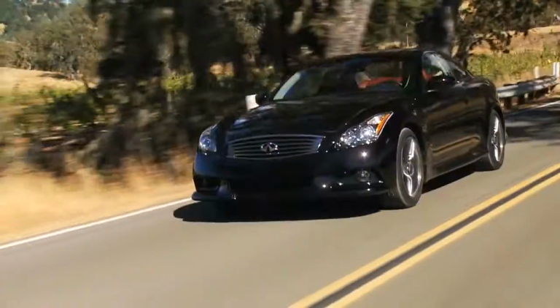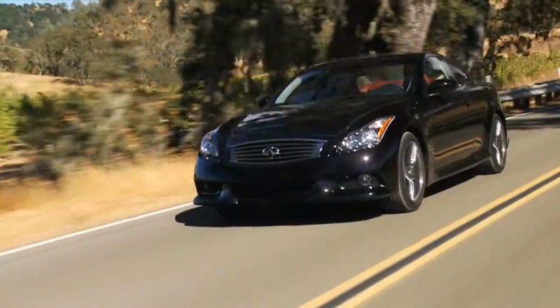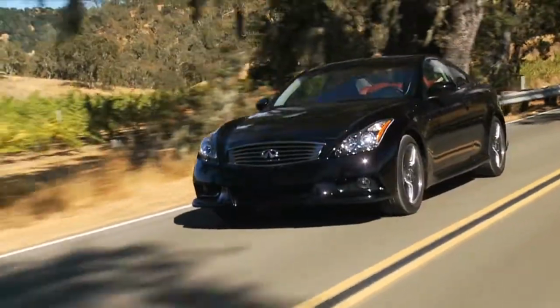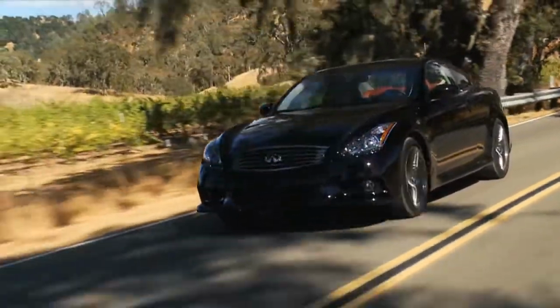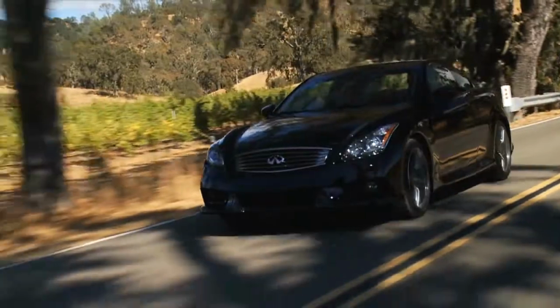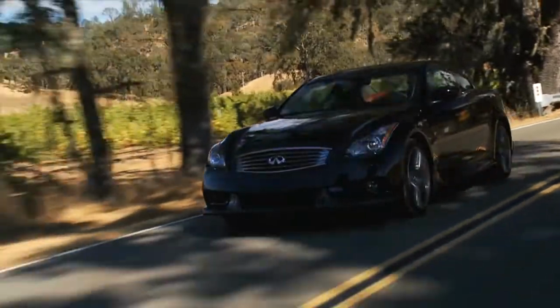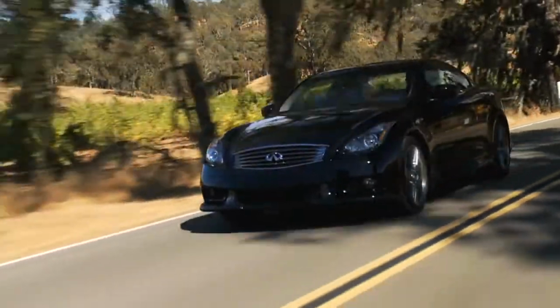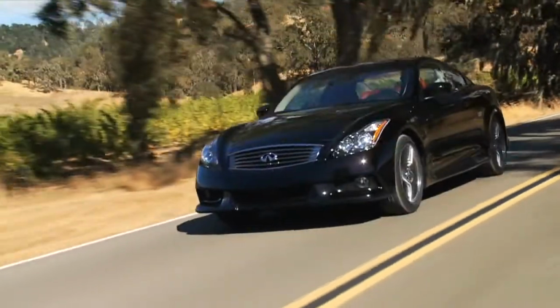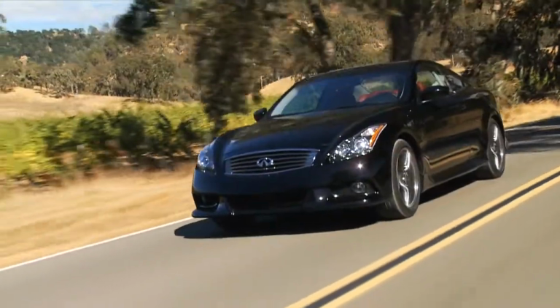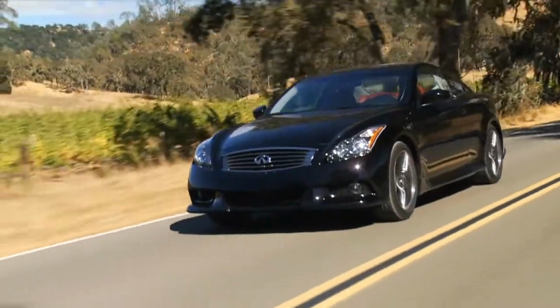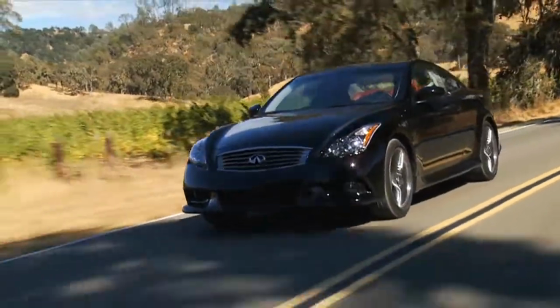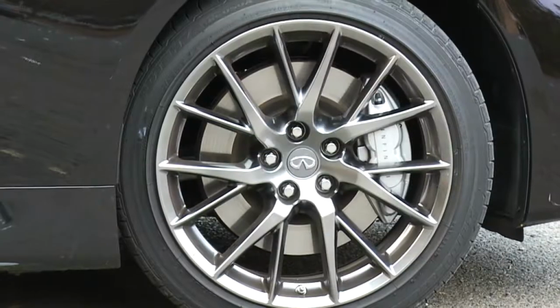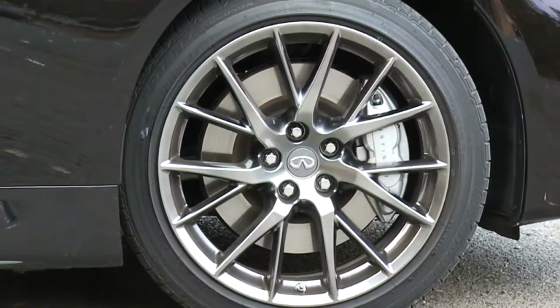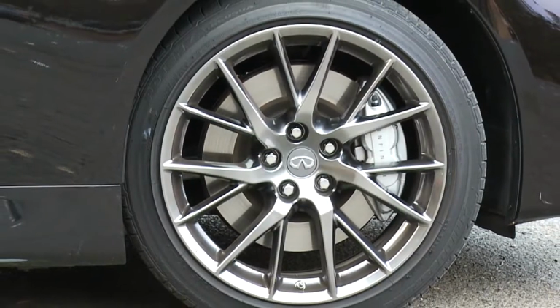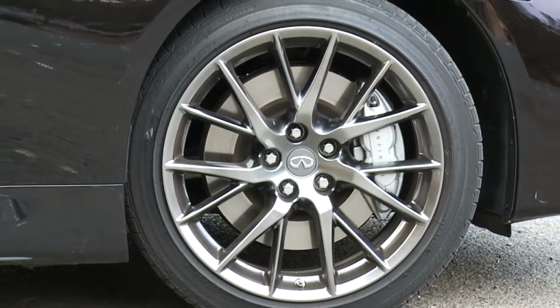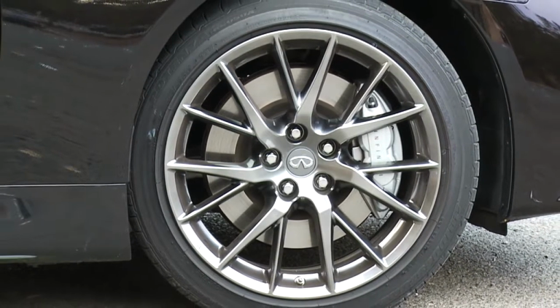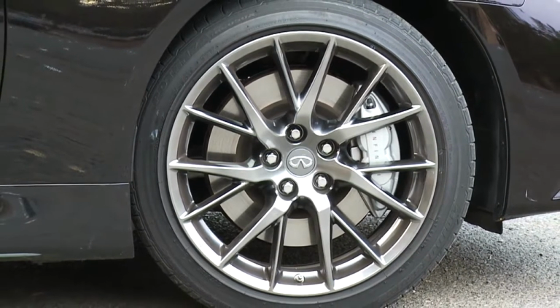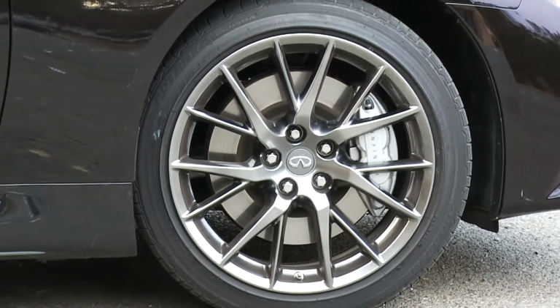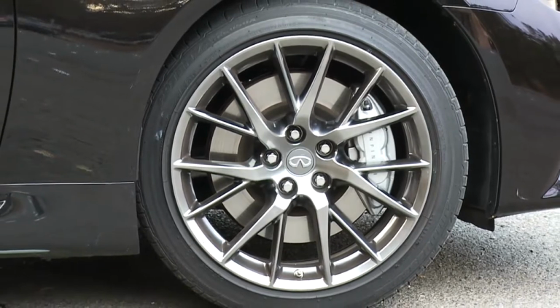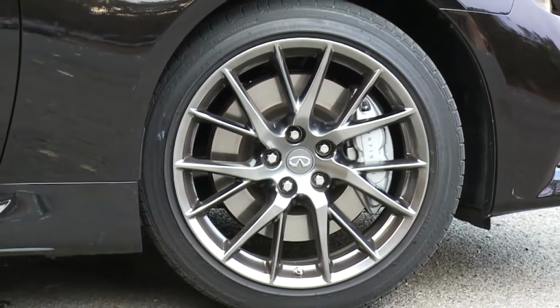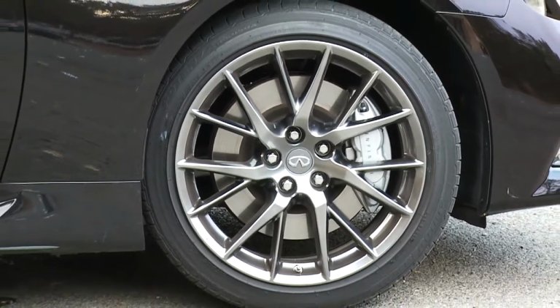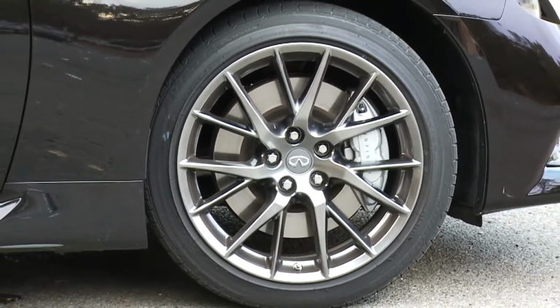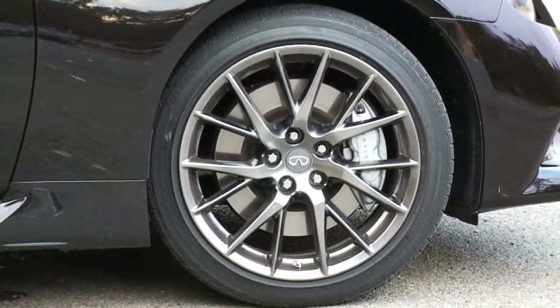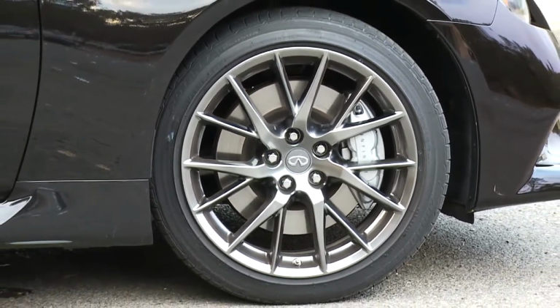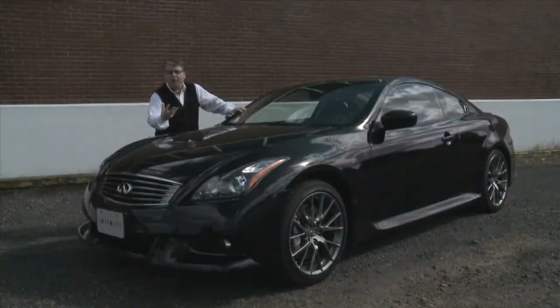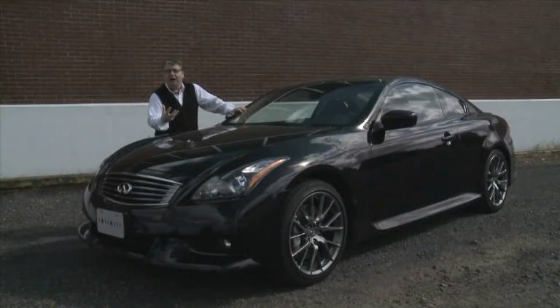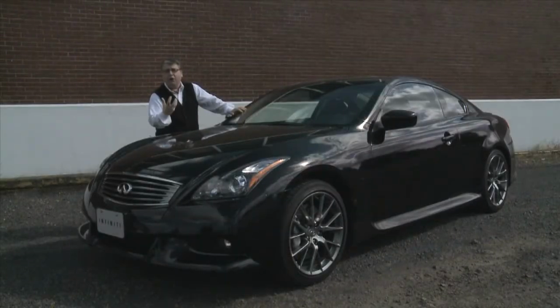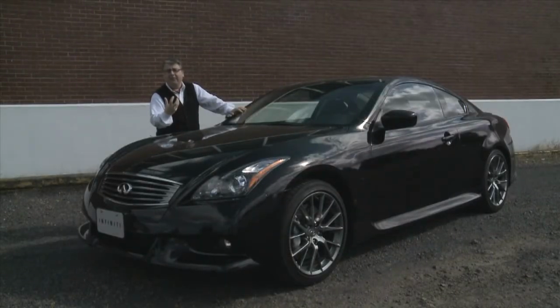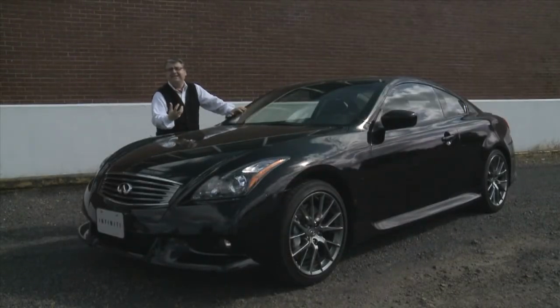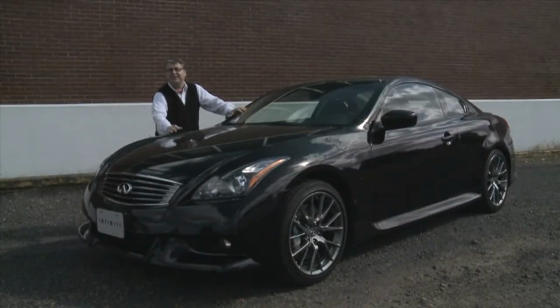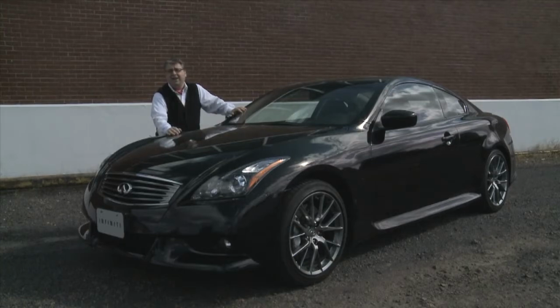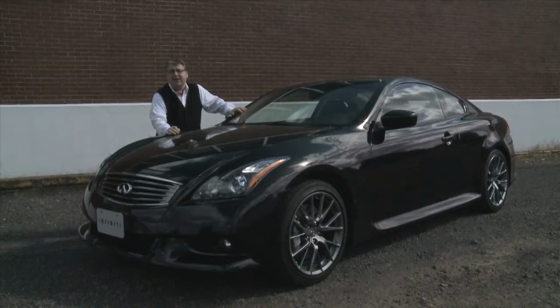Take a look at the bumpers. They are low, bold, with integrated fog lamps. The 19-inch IPL split, seven-spoke, graphite-finished wheels are part of the complexity of the design of this car.